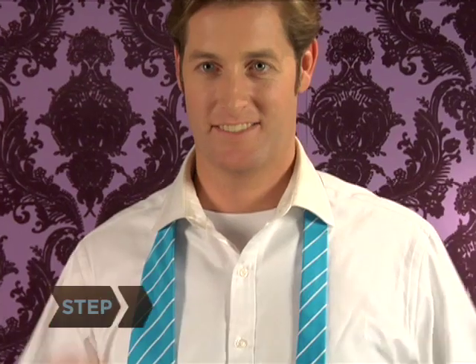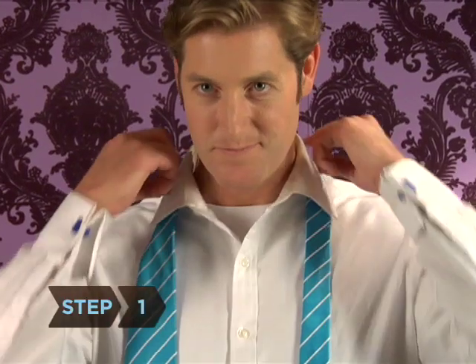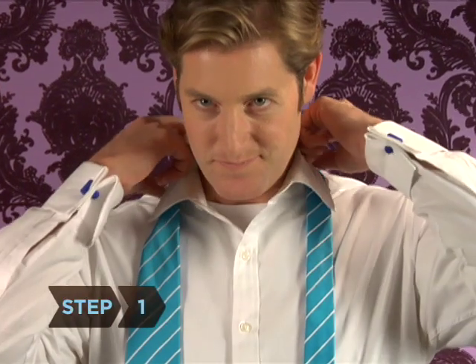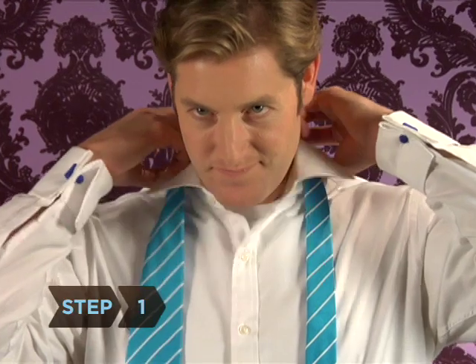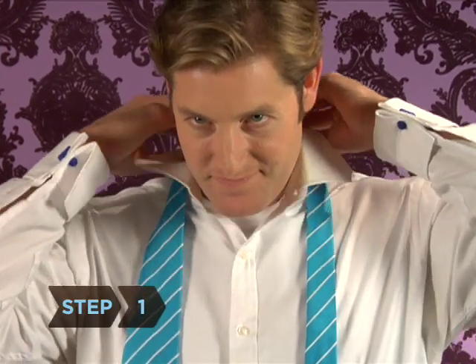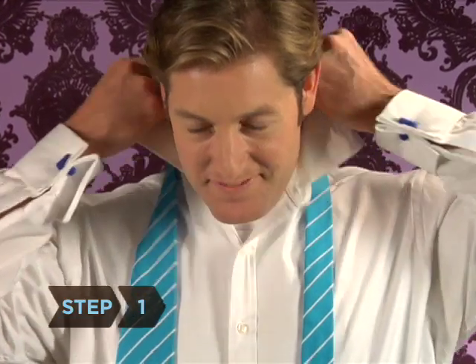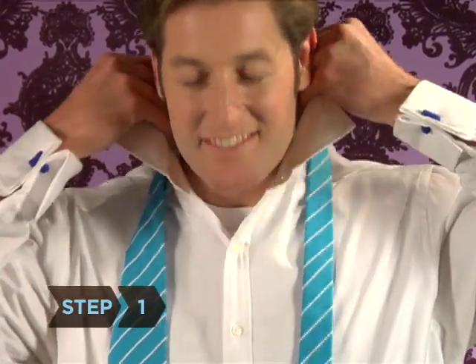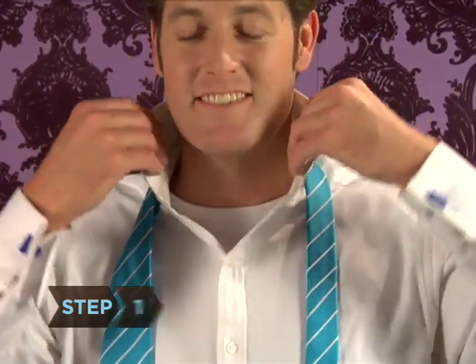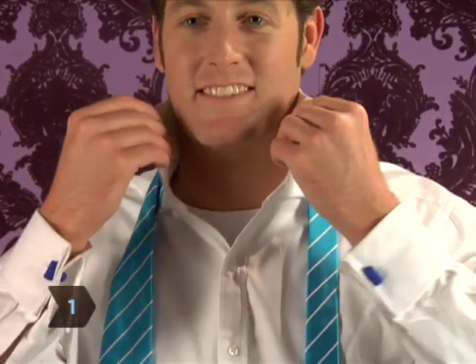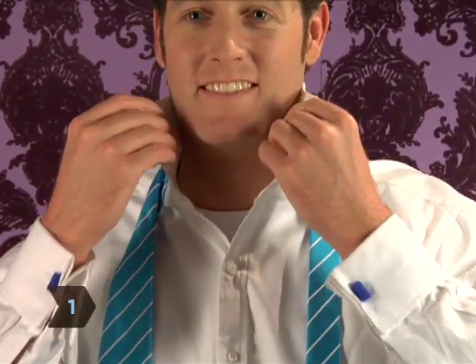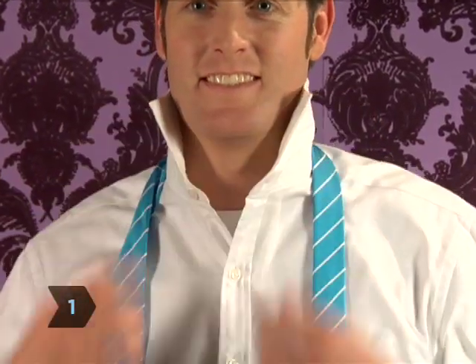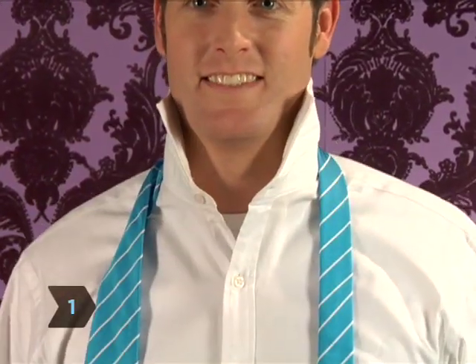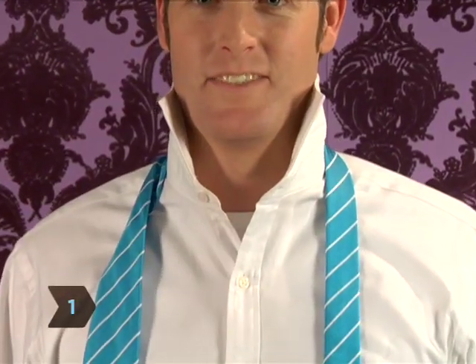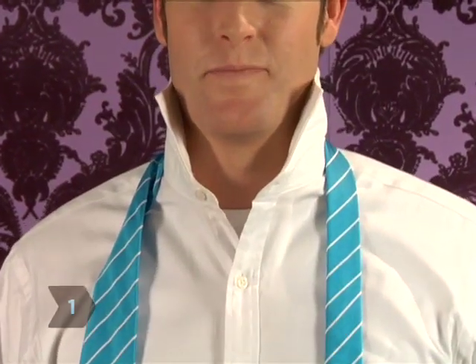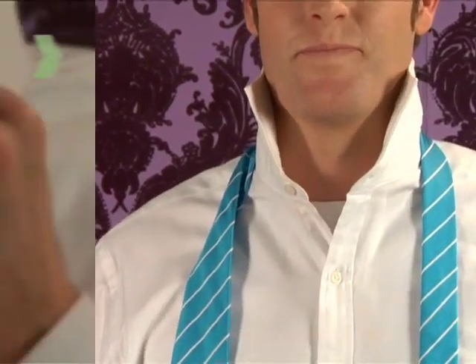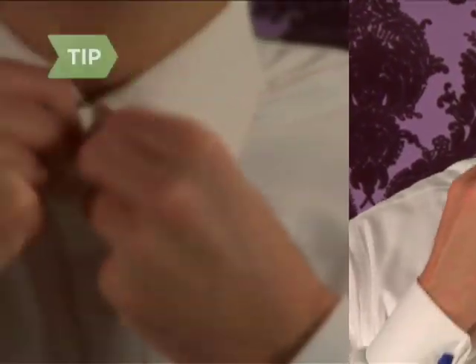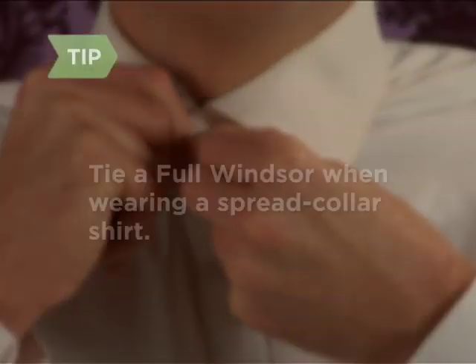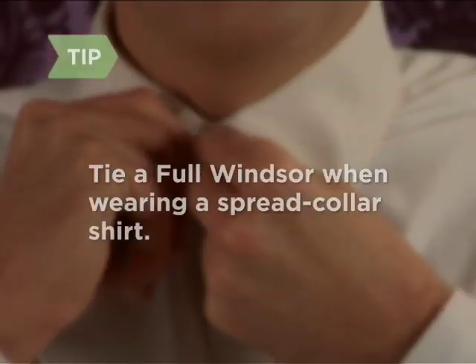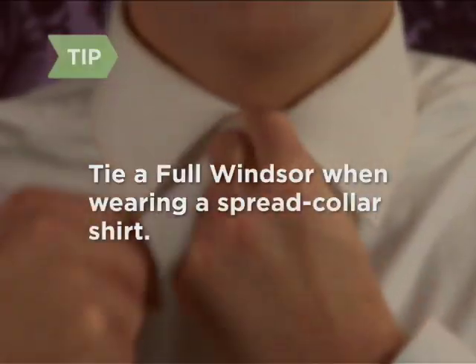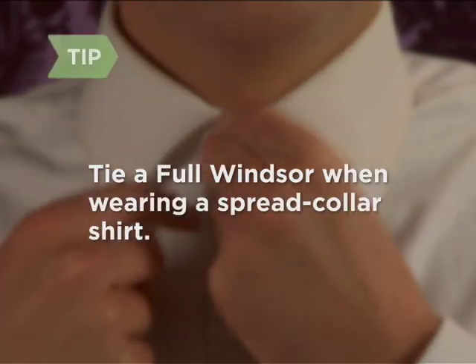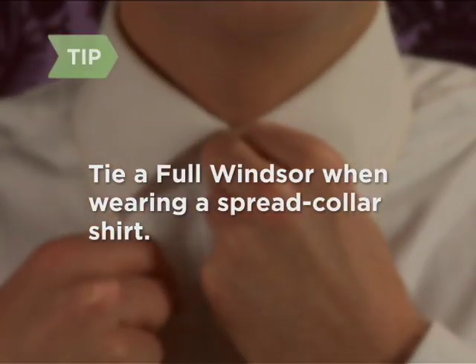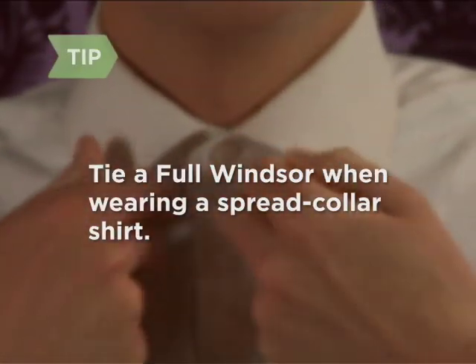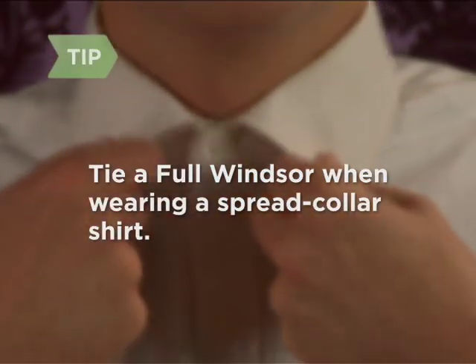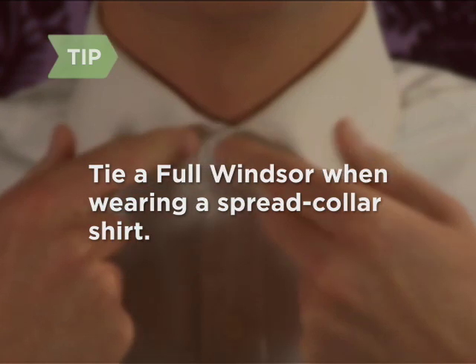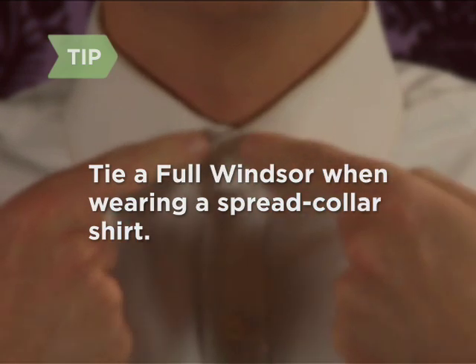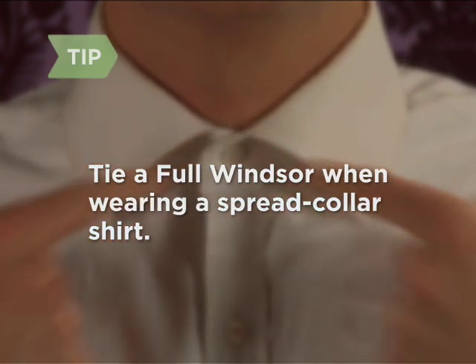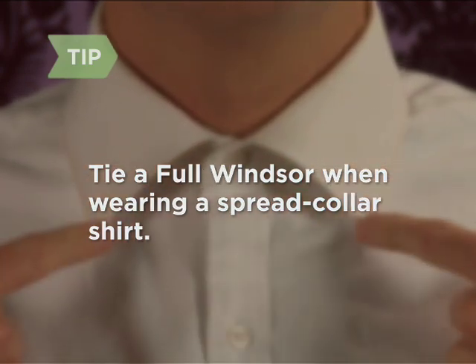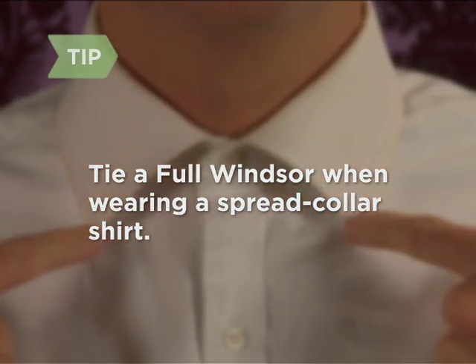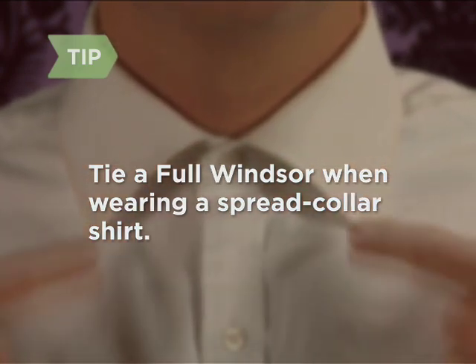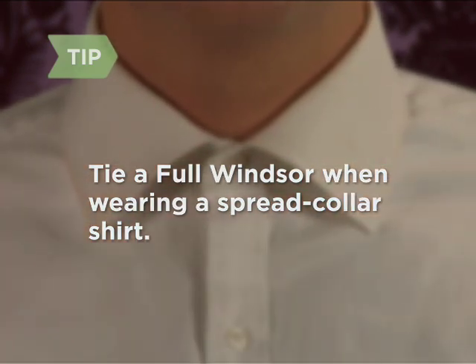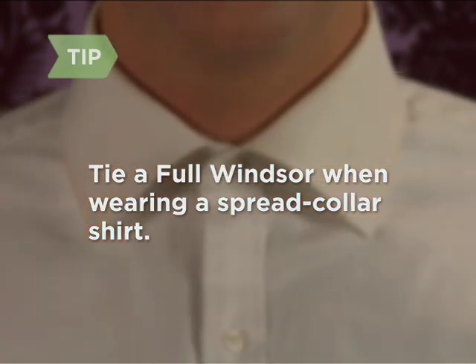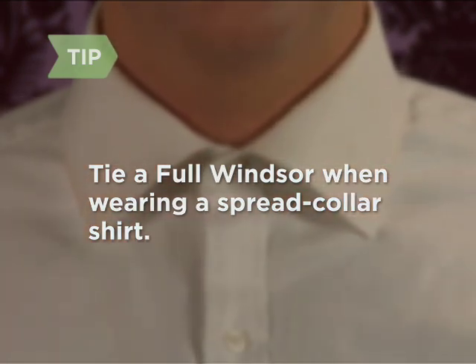Step 1: Lift up the collar of your shirt. The full Windsor knot is ideally suited for wide, spread collar shirts.